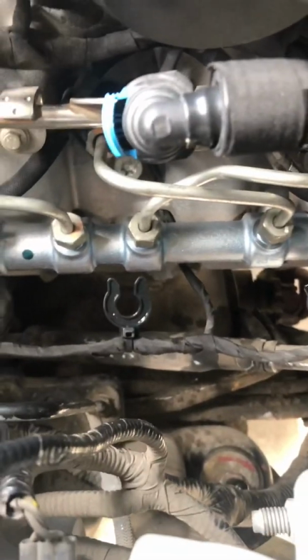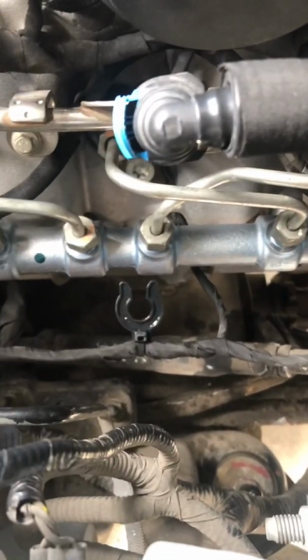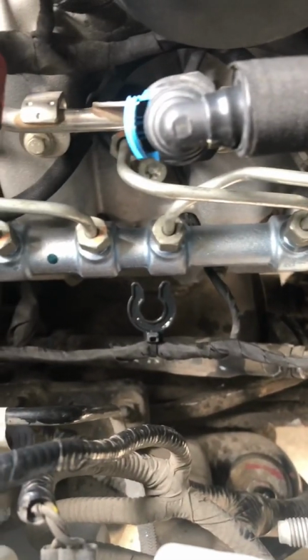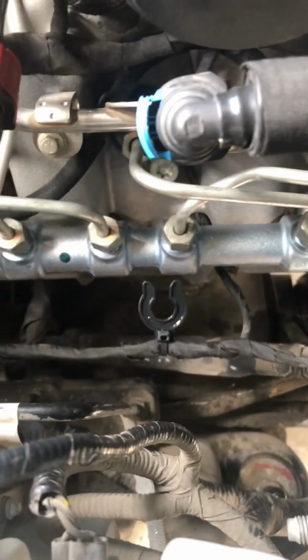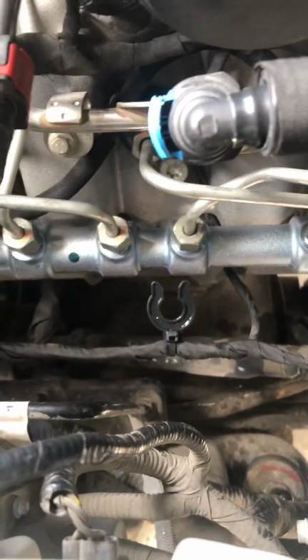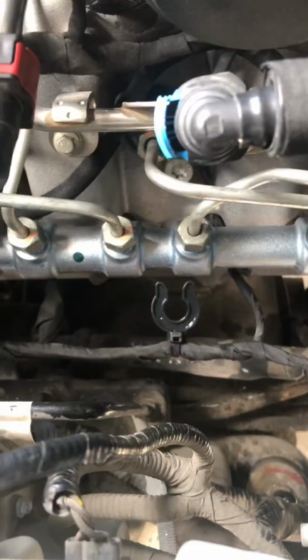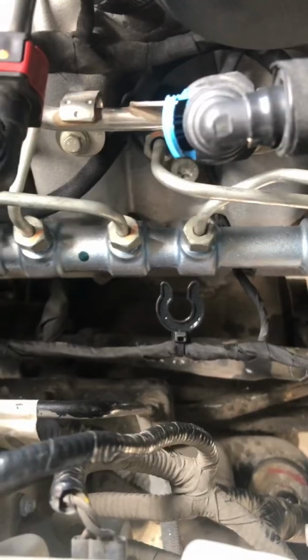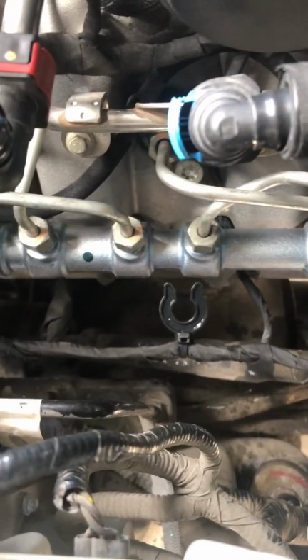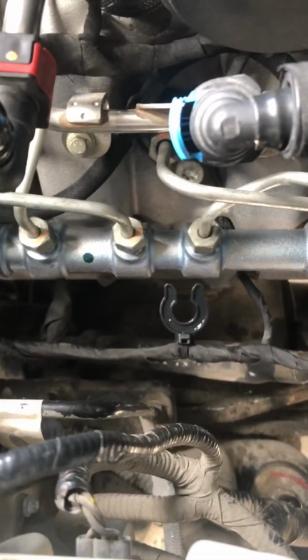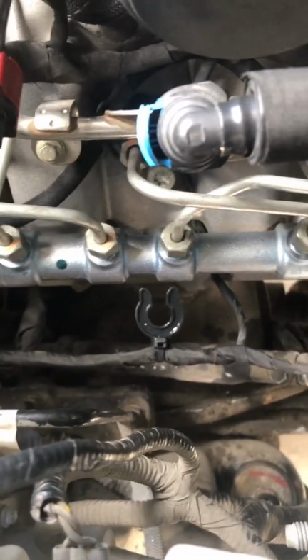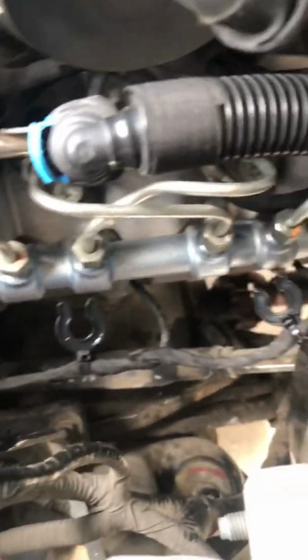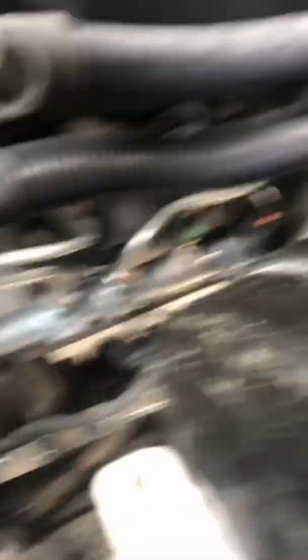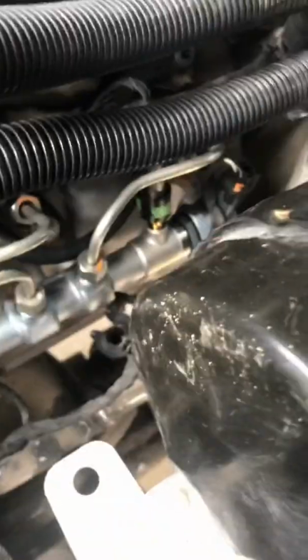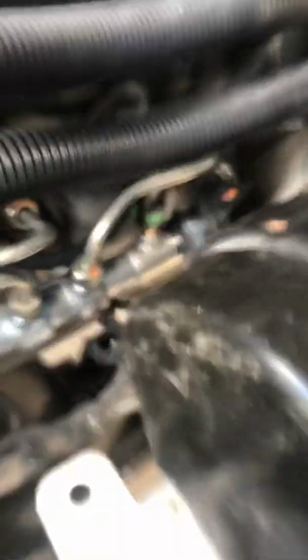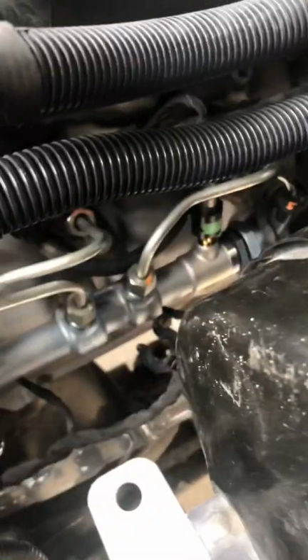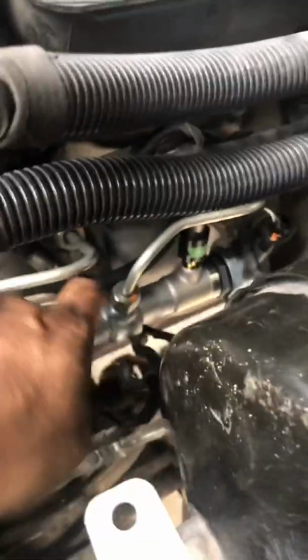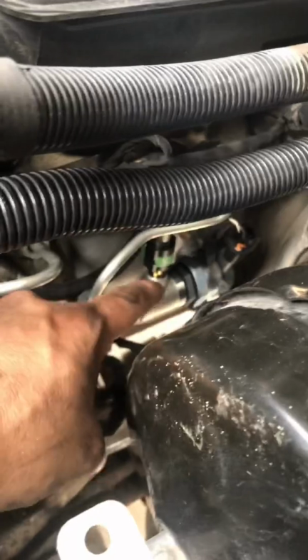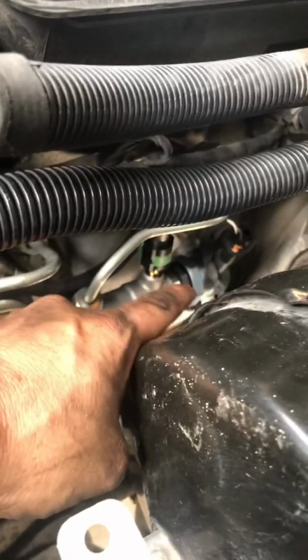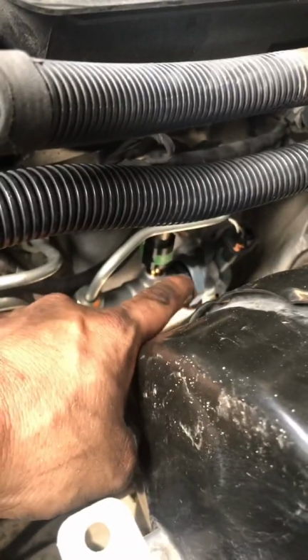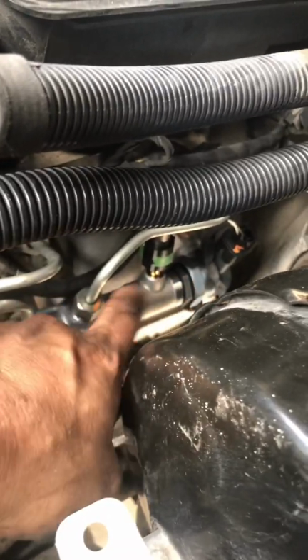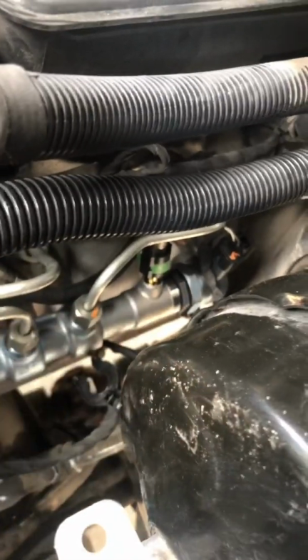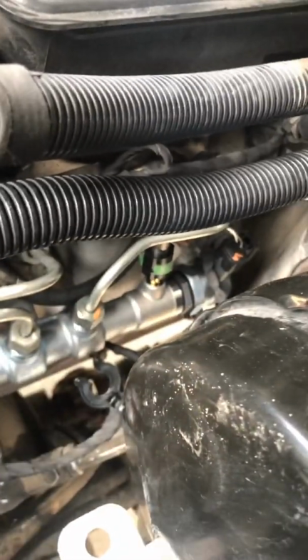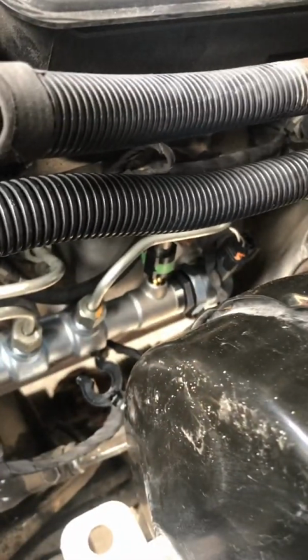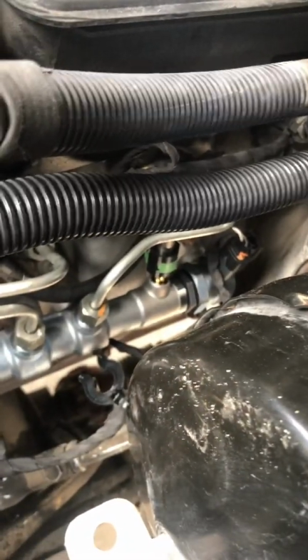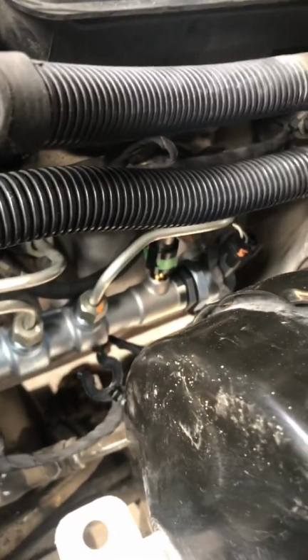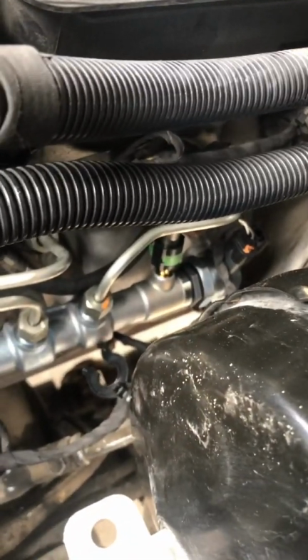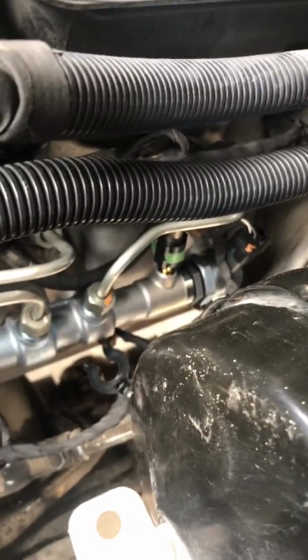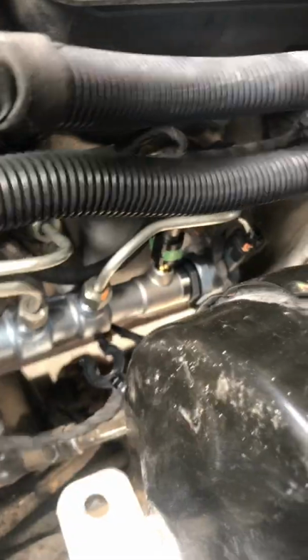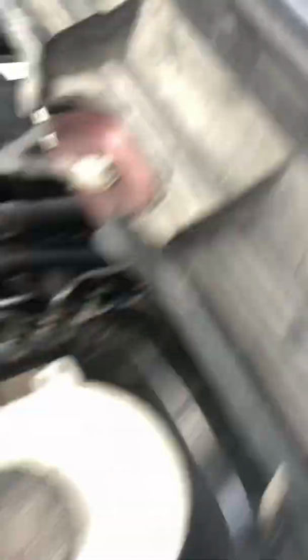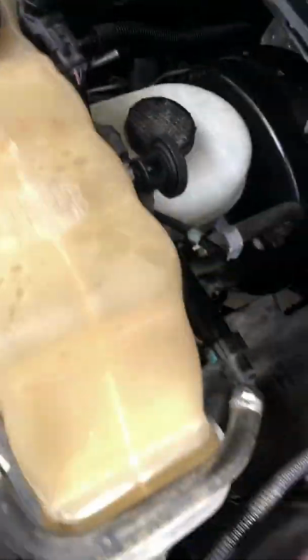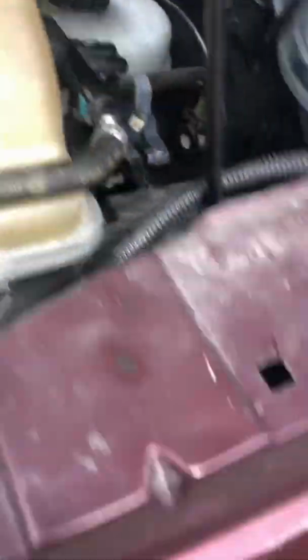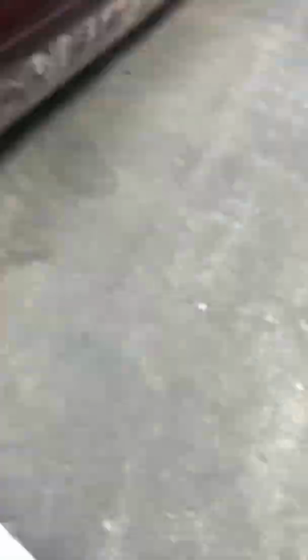I think this has fixed my problem. That was throwing code P228F, which was a rail pressure regulator — that sensor right there — was out of range. I took it off and I'll show y'all that.